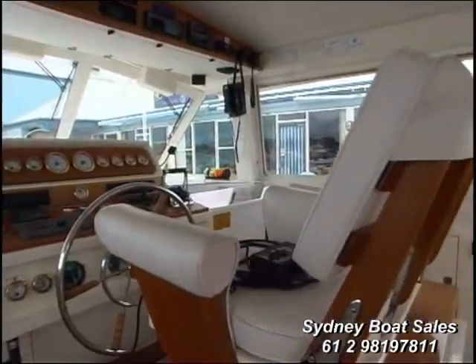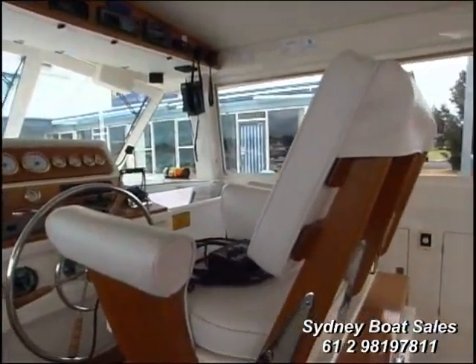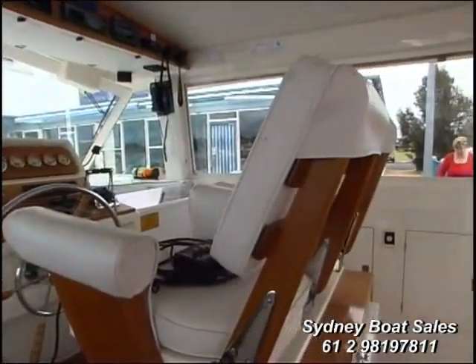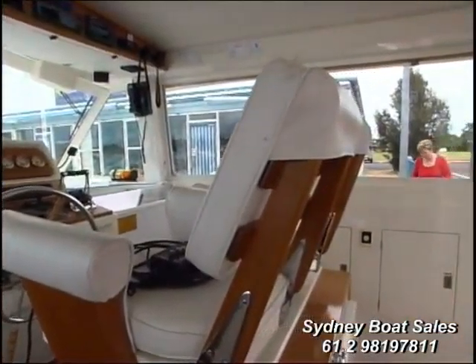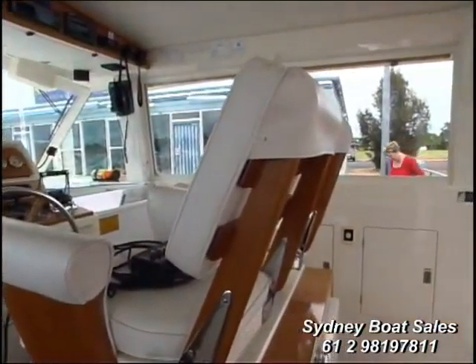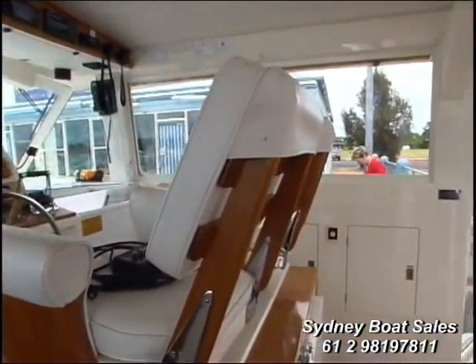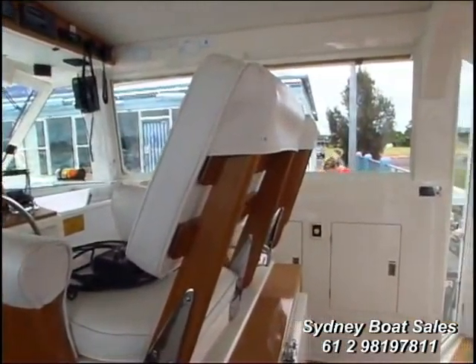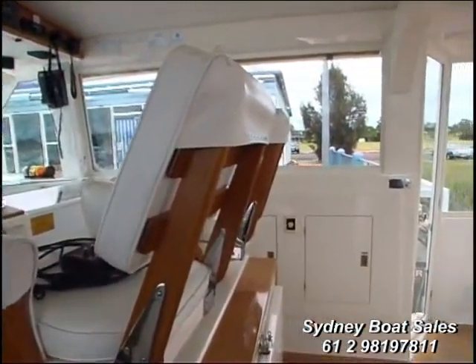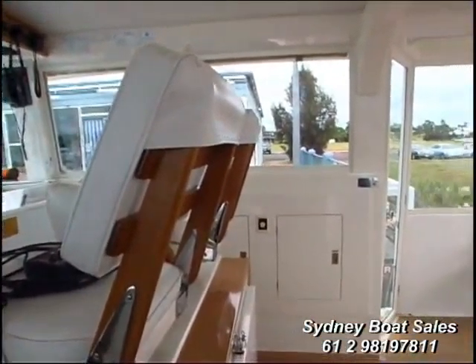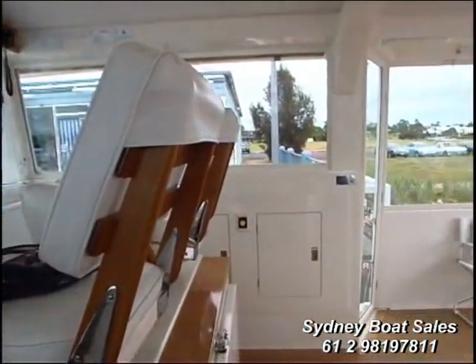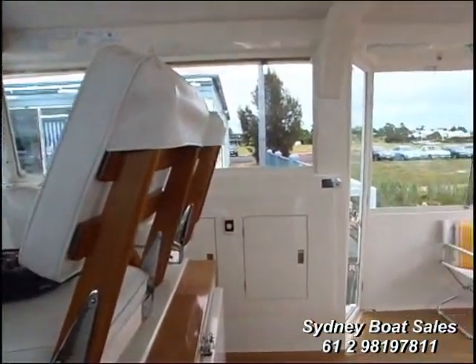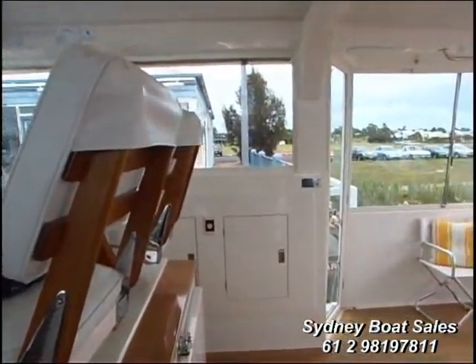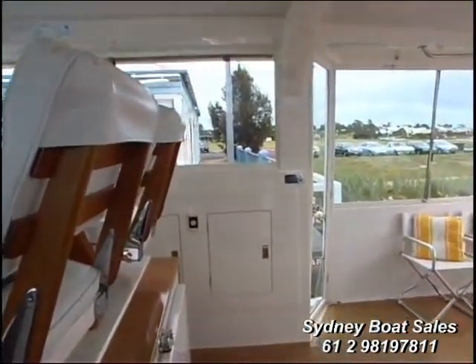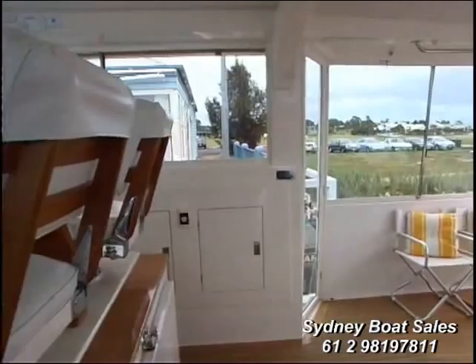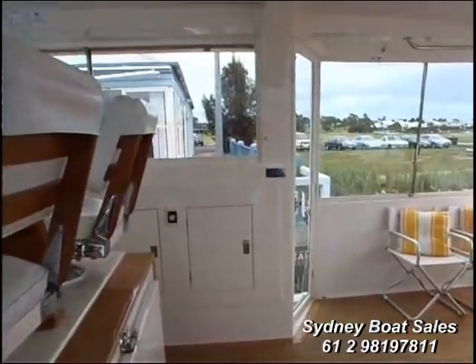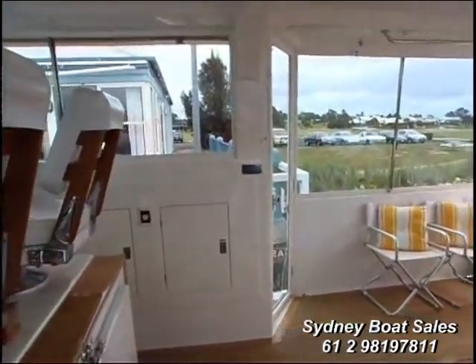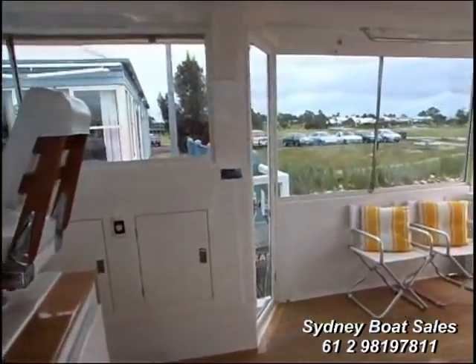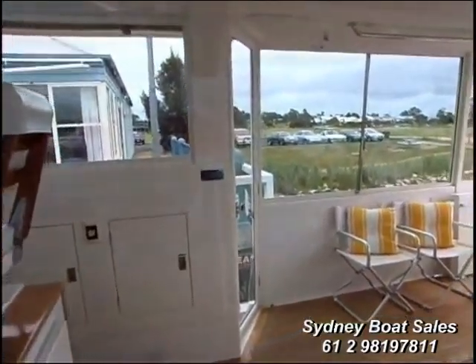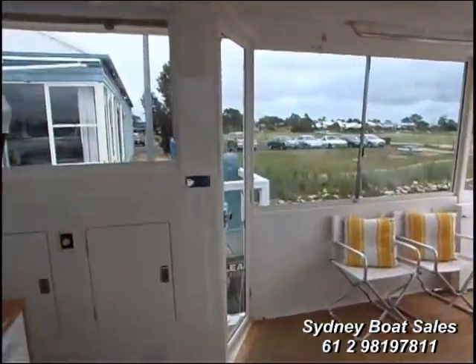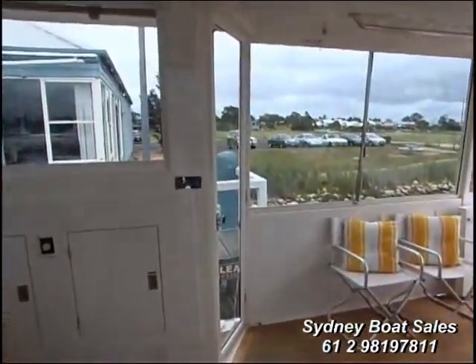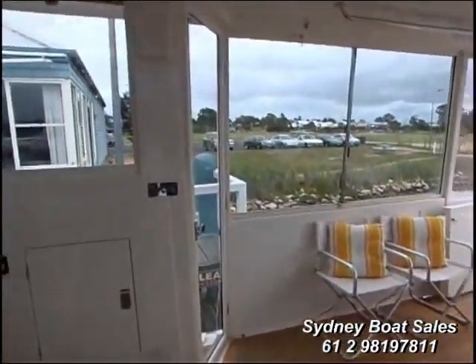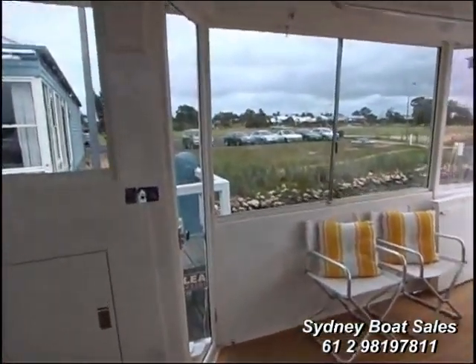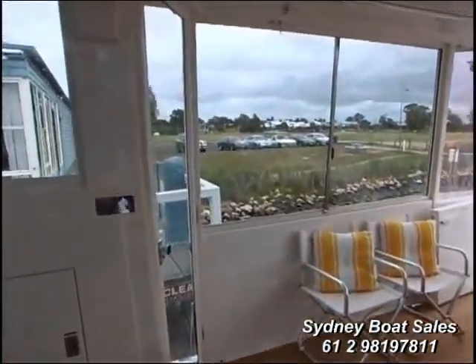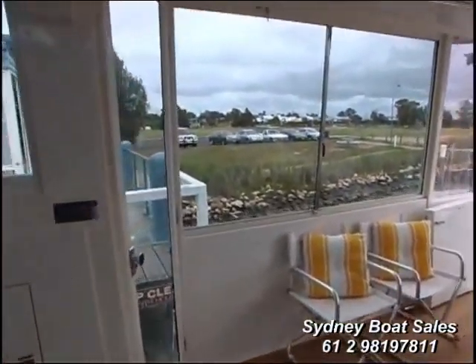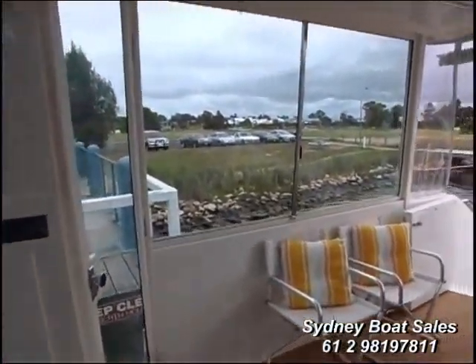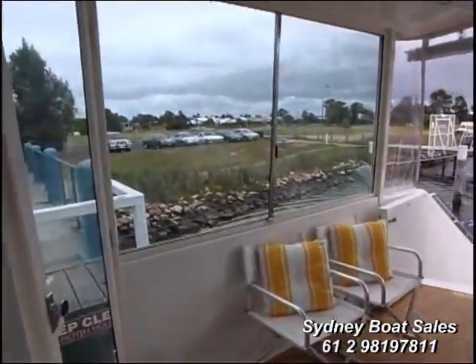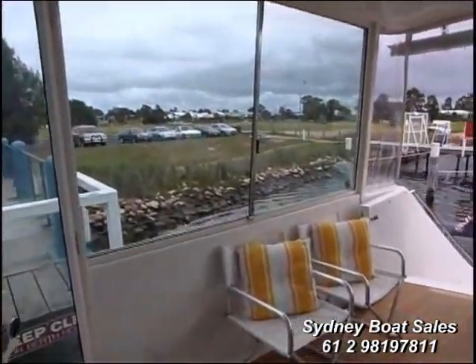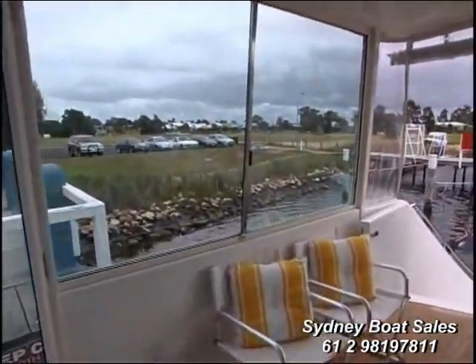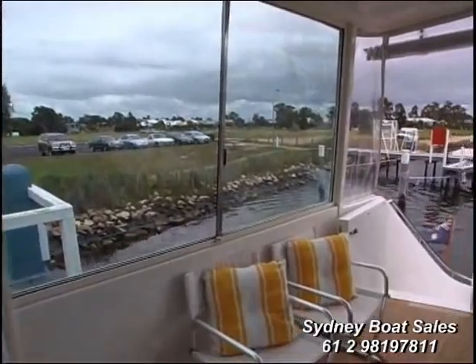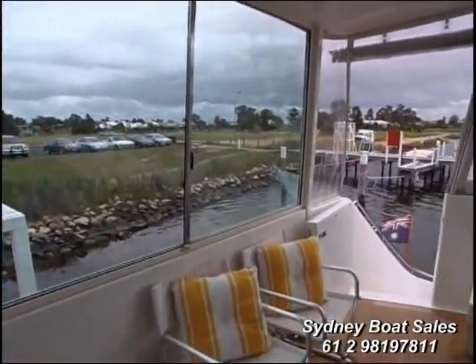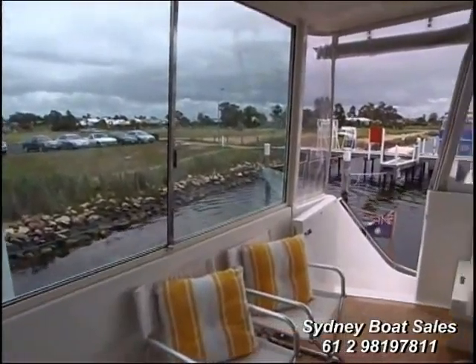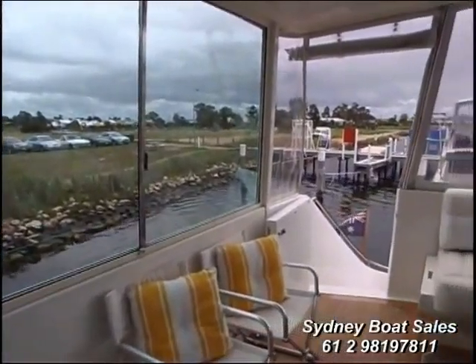This 1982 Bertram 70 originally was a Bertram 58, and it was extended by the previous owner — the current owner — at great expense, and it's certainly made a huge difference to the vessel both stability-wise and for room. We've got a crew cabin down the back, a much bigger deck area.